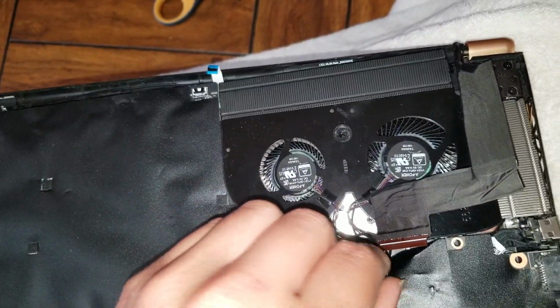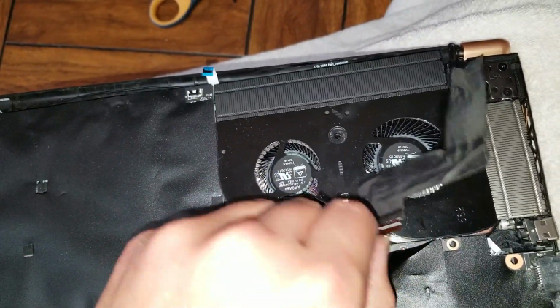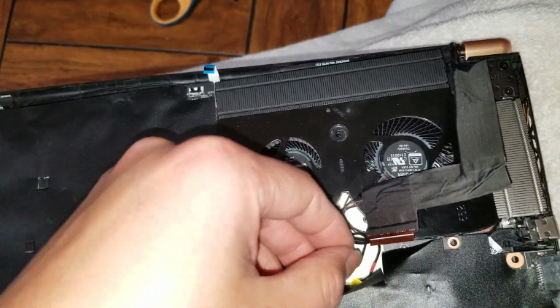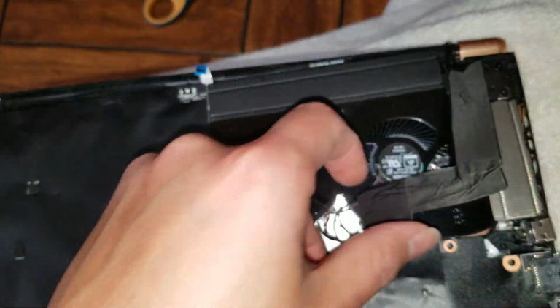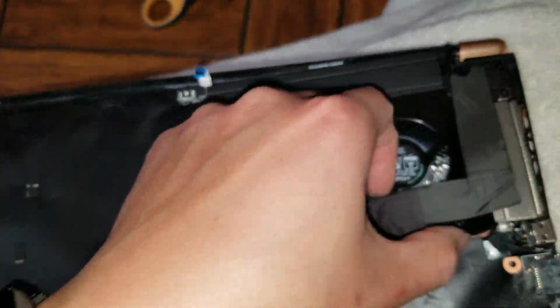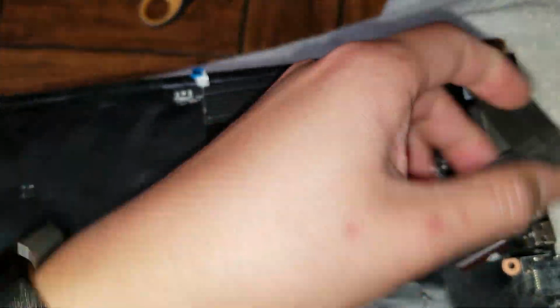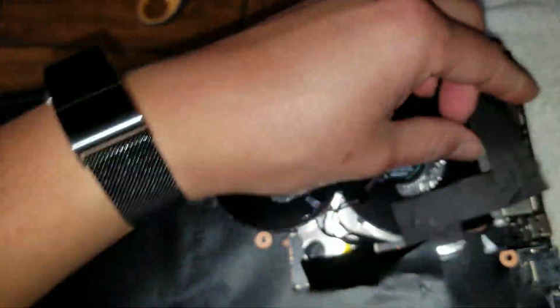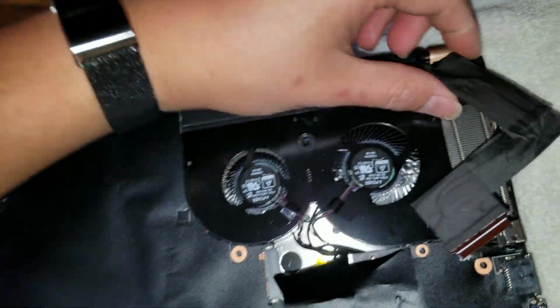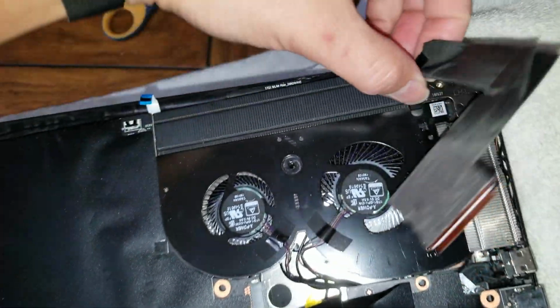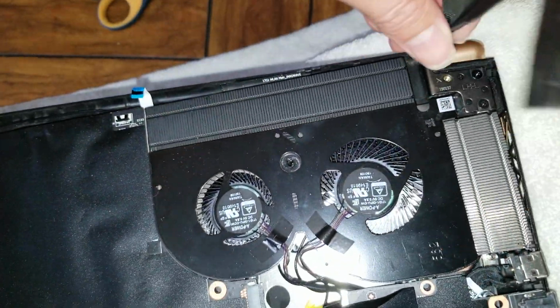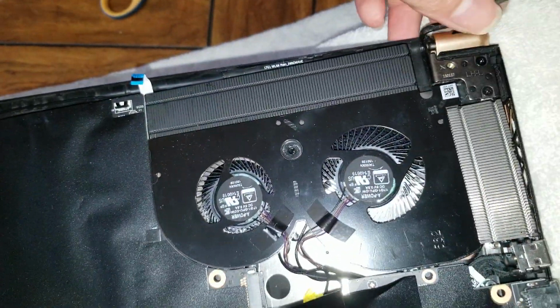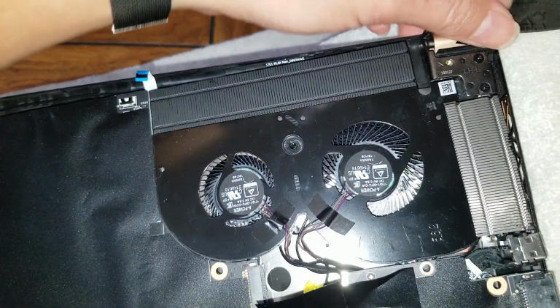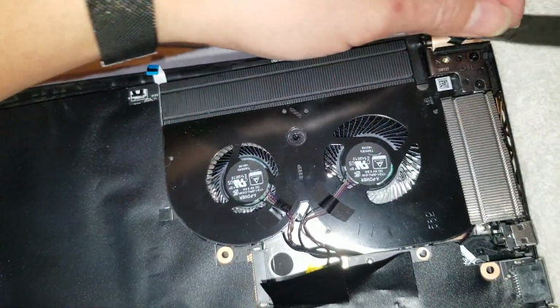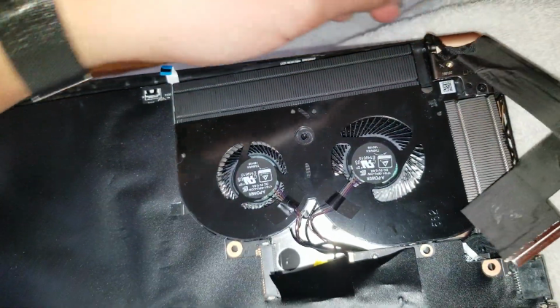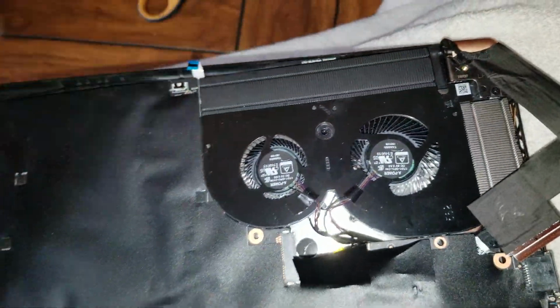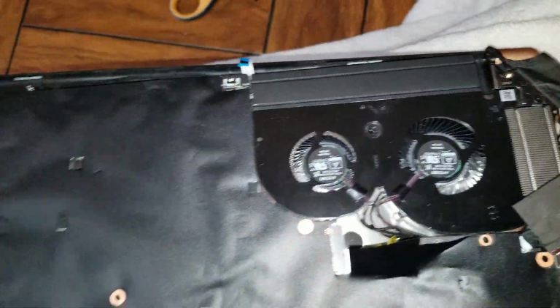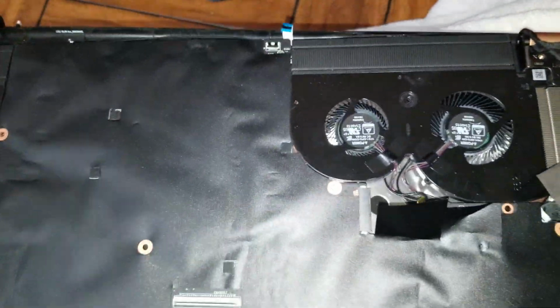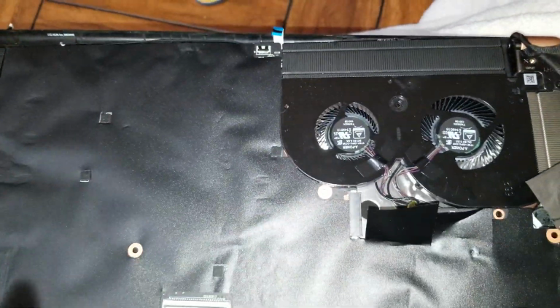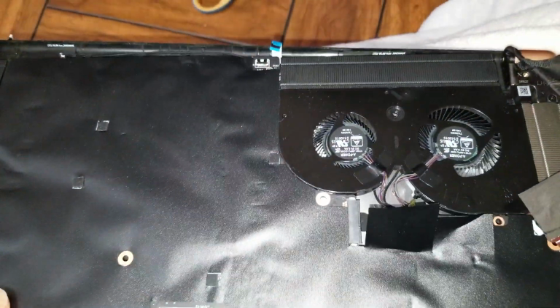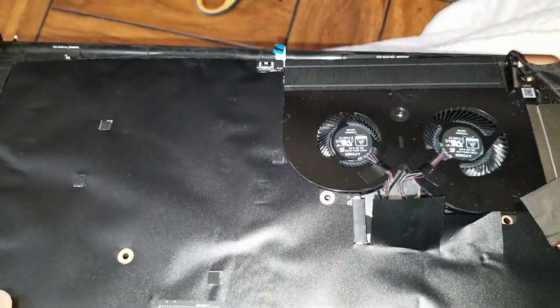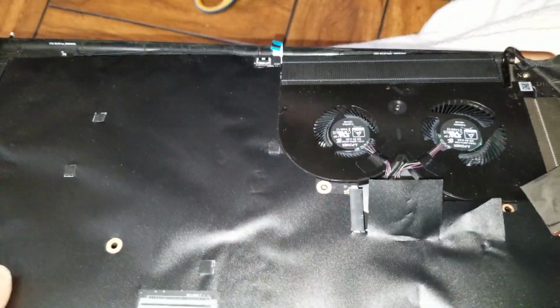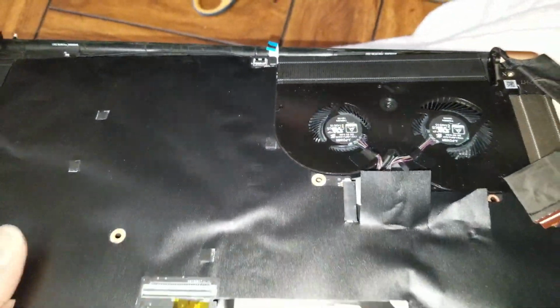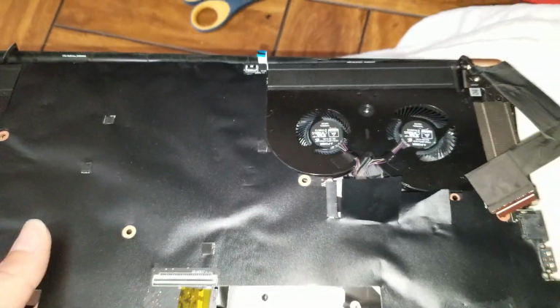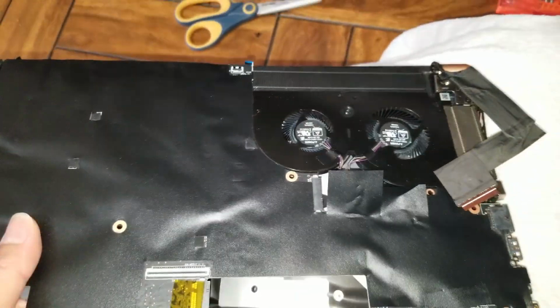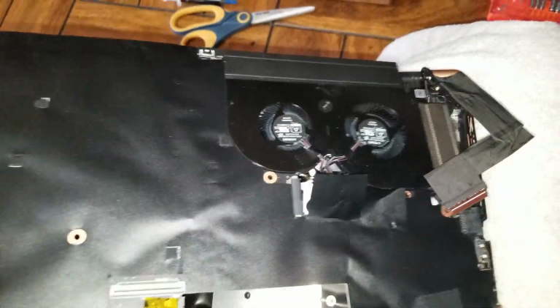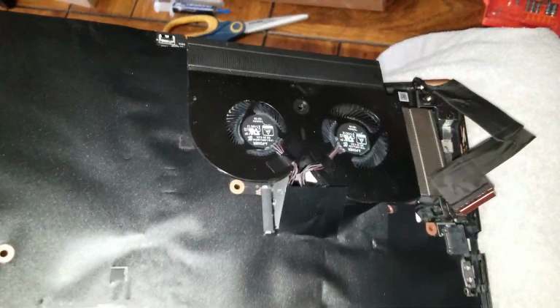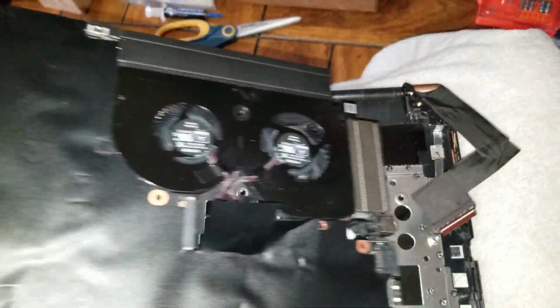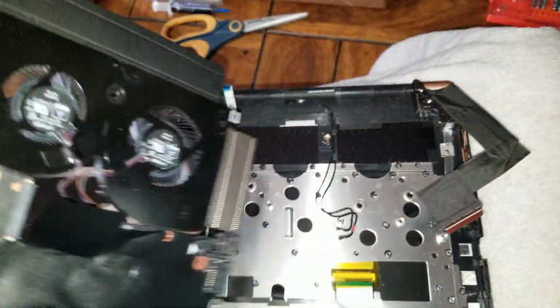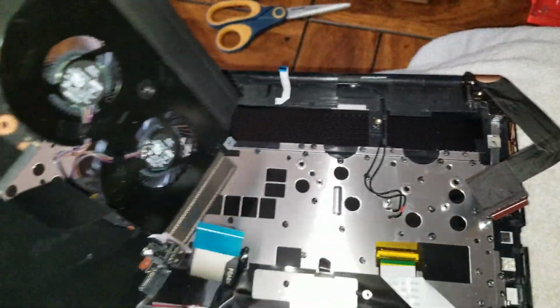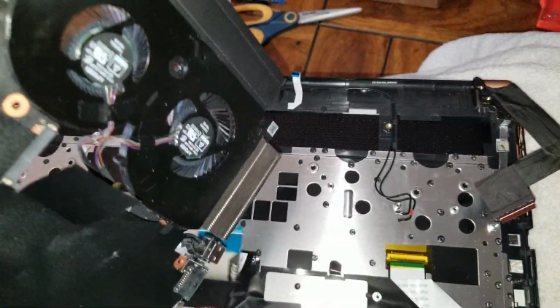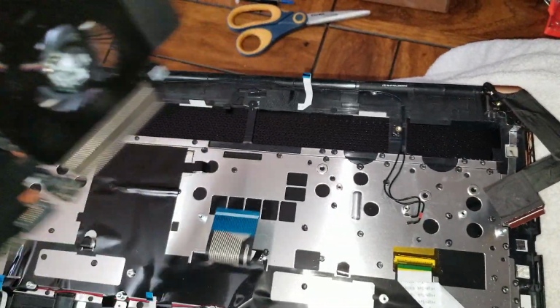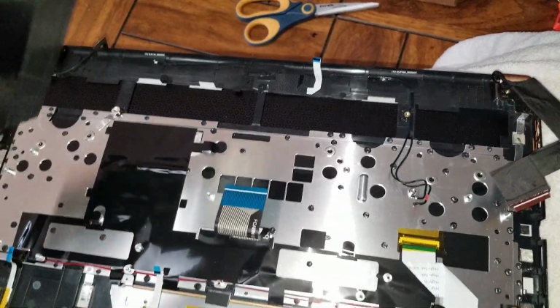Once you've got all of that, lift the whole board. Make sure no cables get hooked on it when you're pulling it out, otherwise you might tear something. Move them all out of the way — just be aware that some tape may be sticking on it. Lift it up and flip the whole board over.